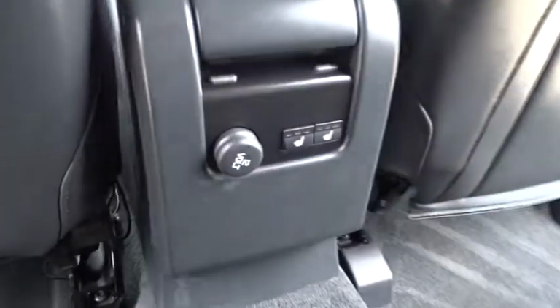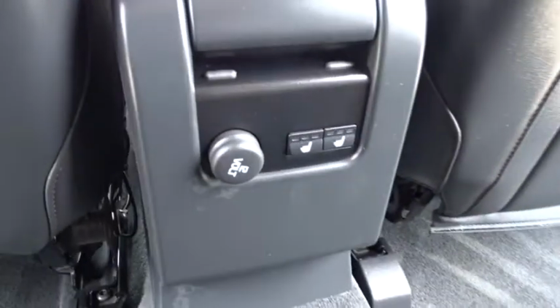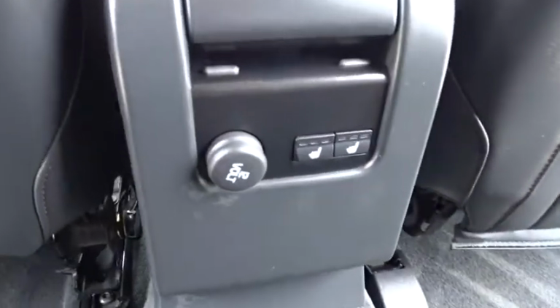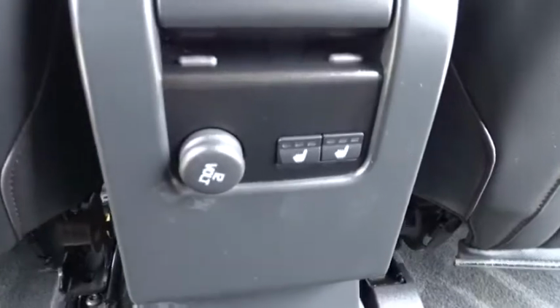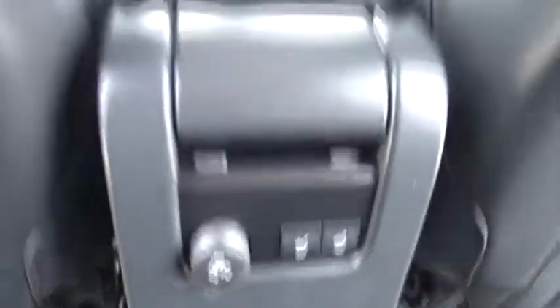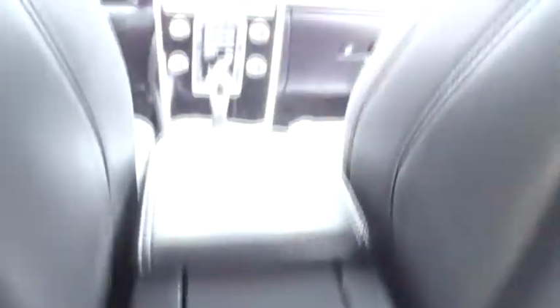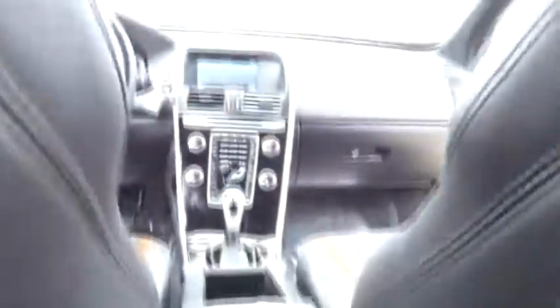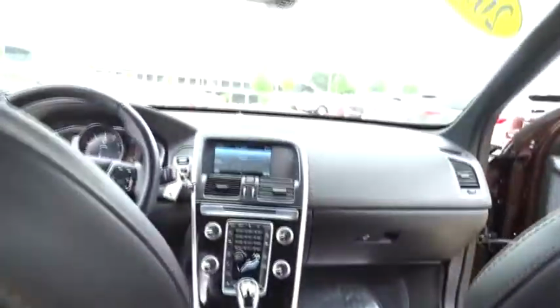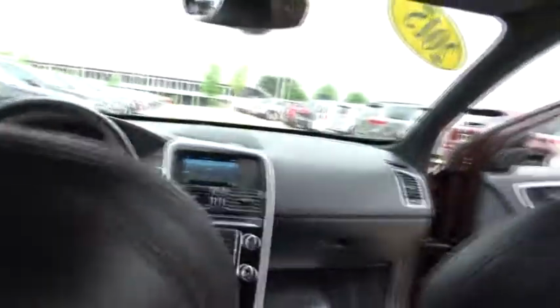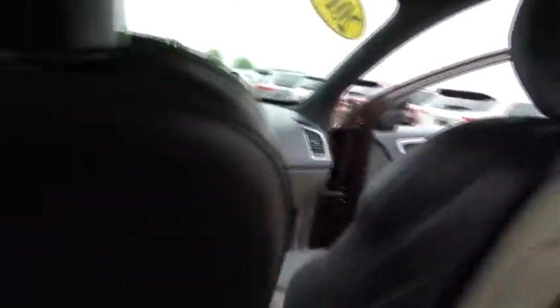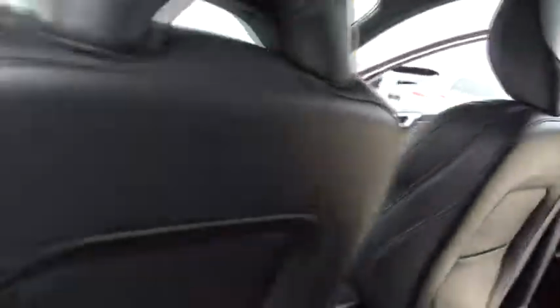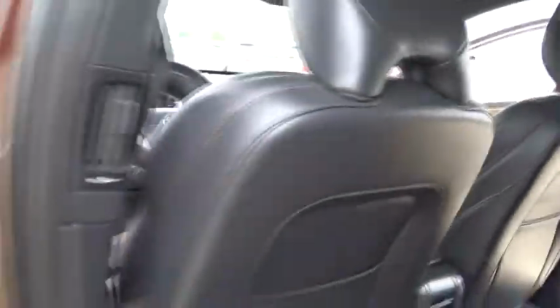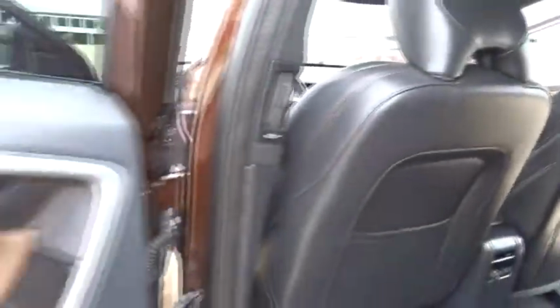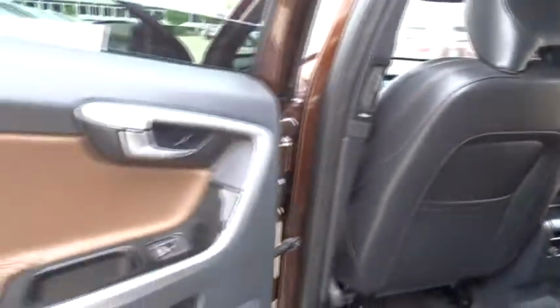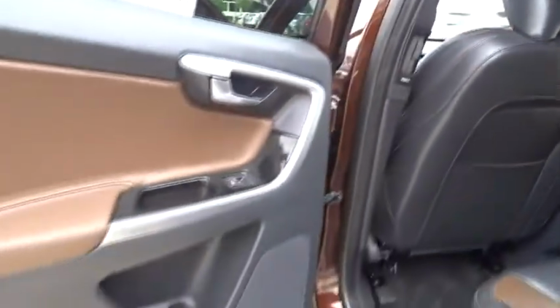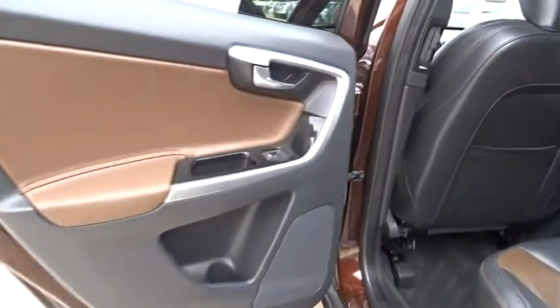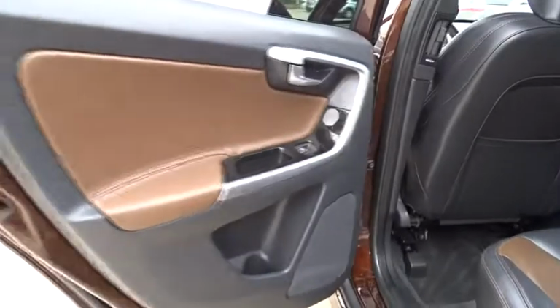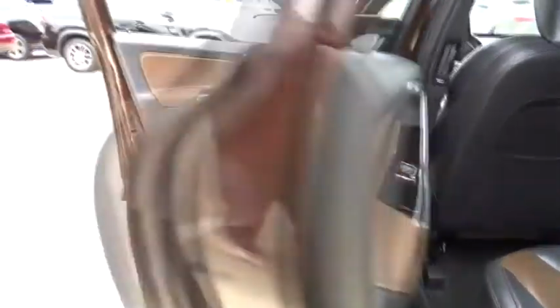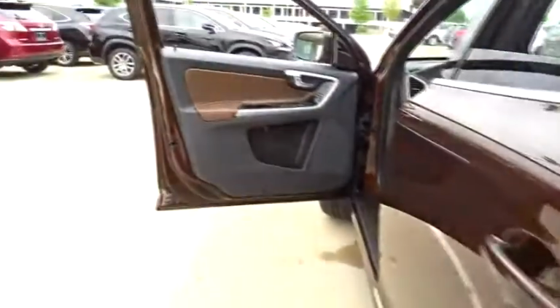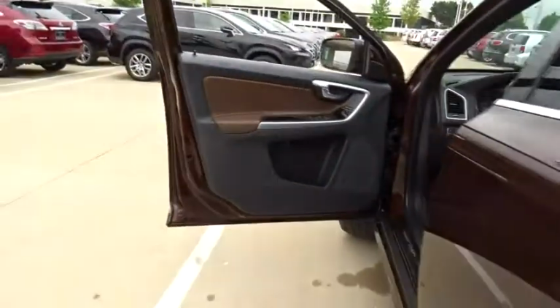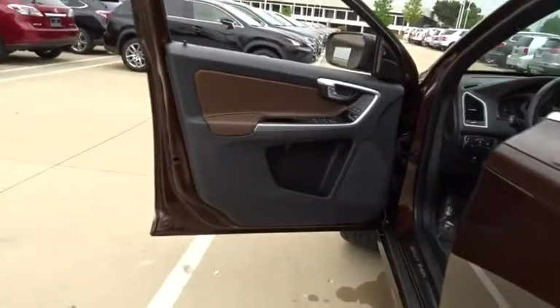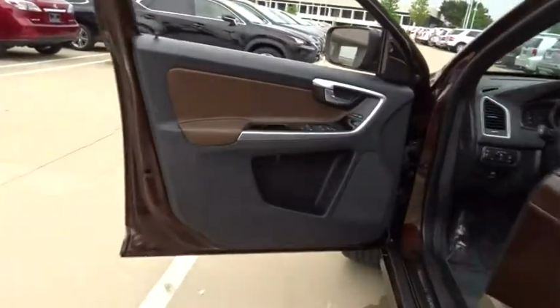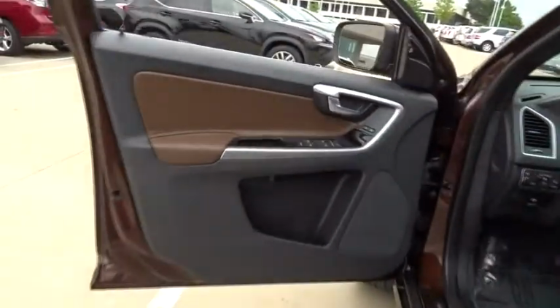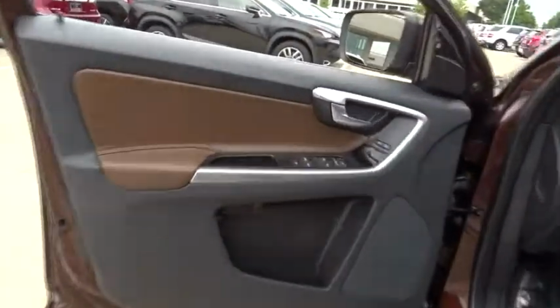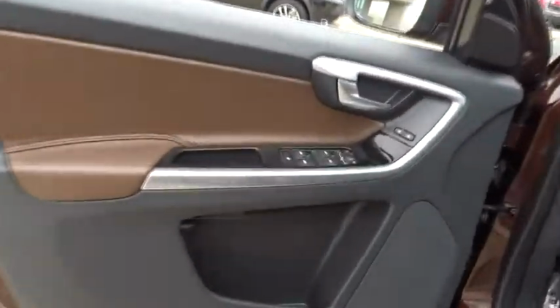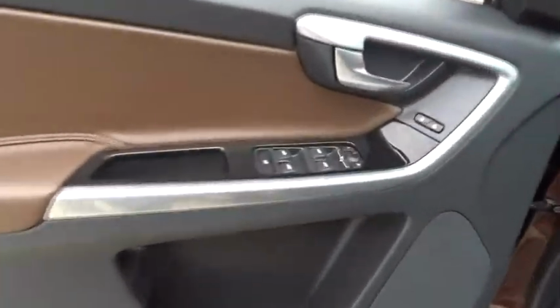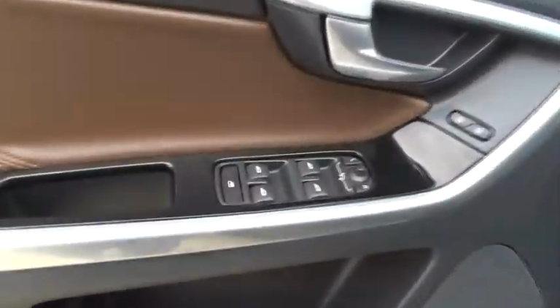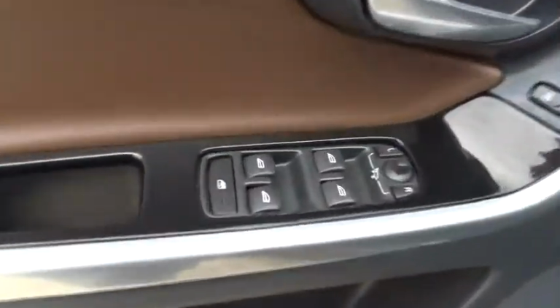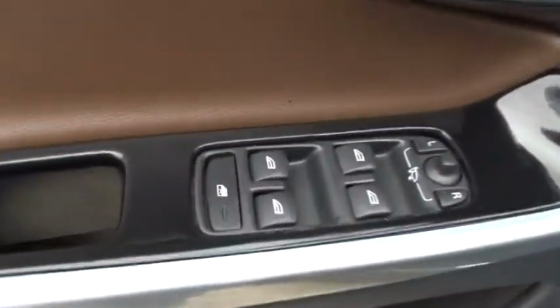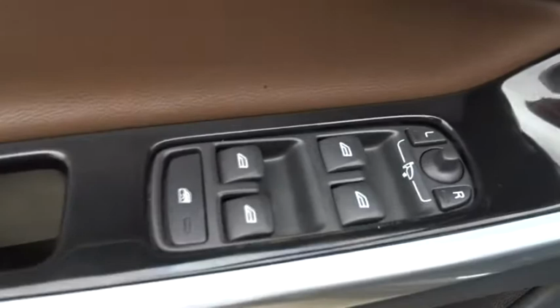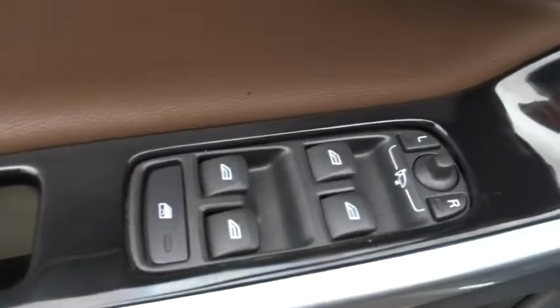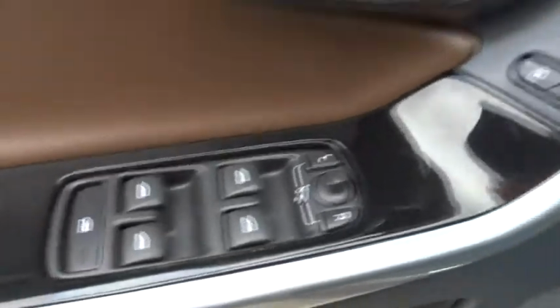Keyless entry, stability control, navigation system, power passenger seat, steering wheel audio controls, traction control, all-wheel drive, anti-lock braking system, Bluetooth, leather-wrapped steering wheel.